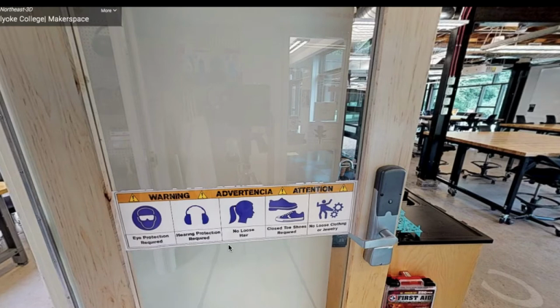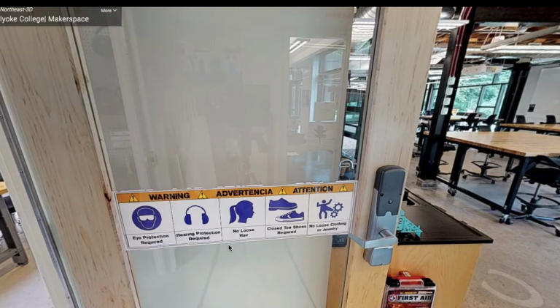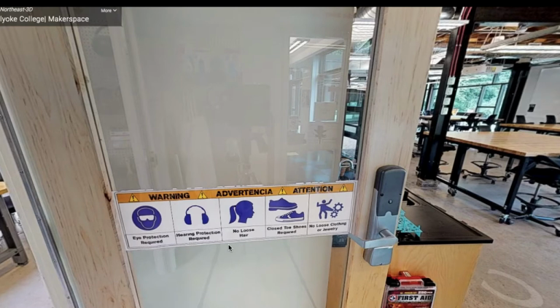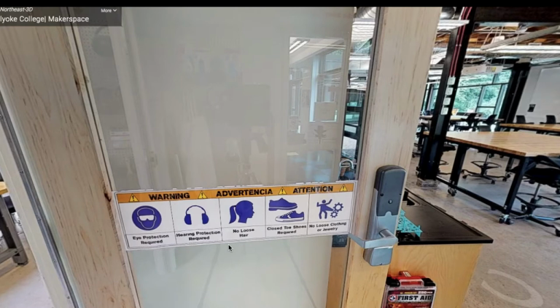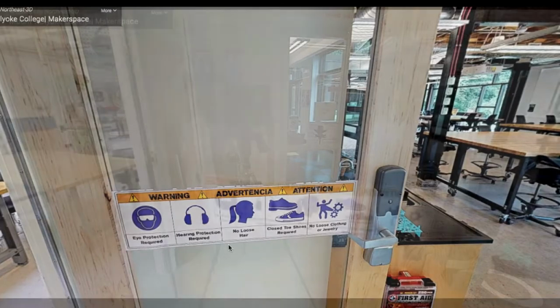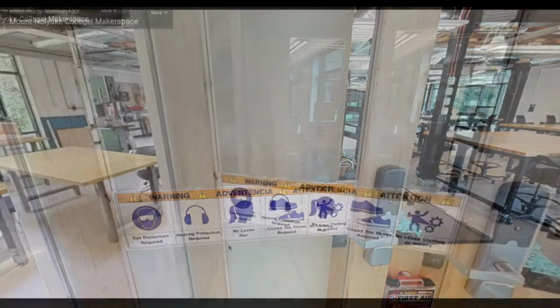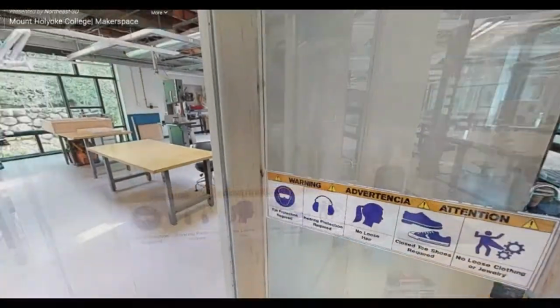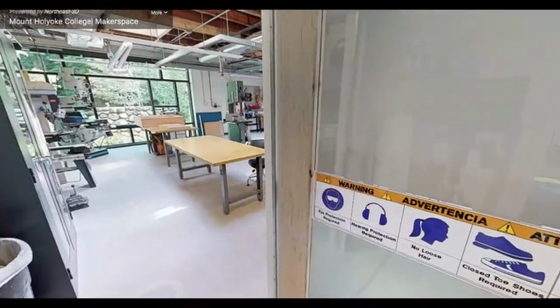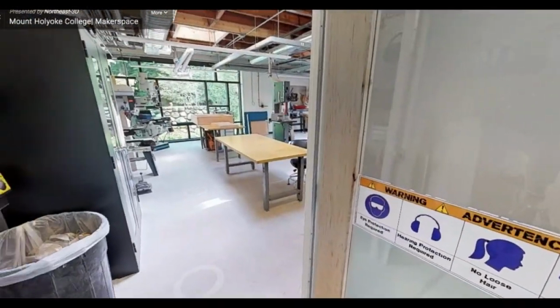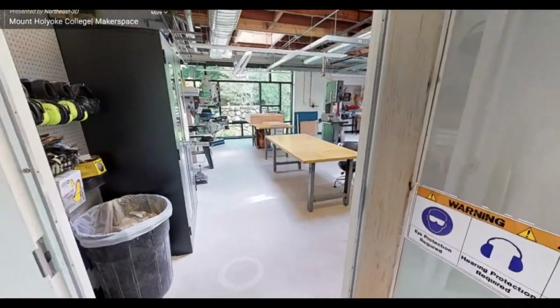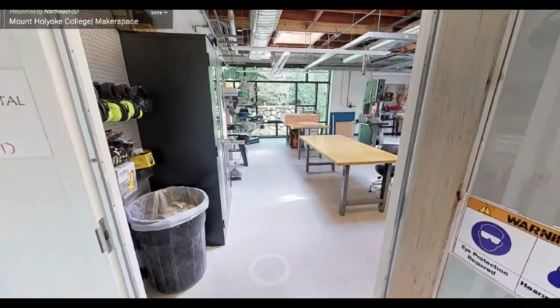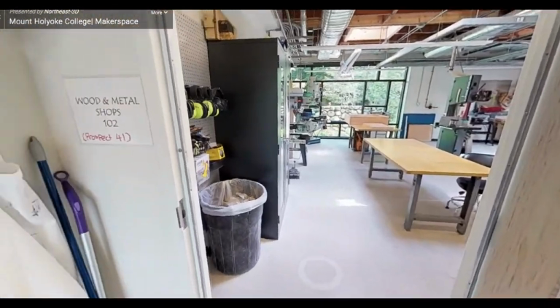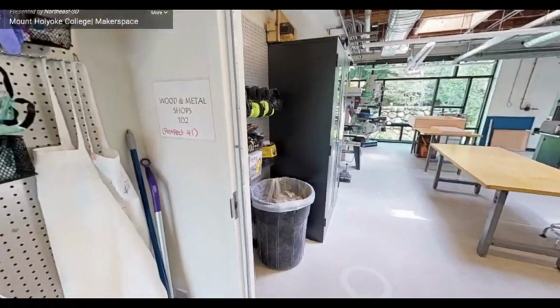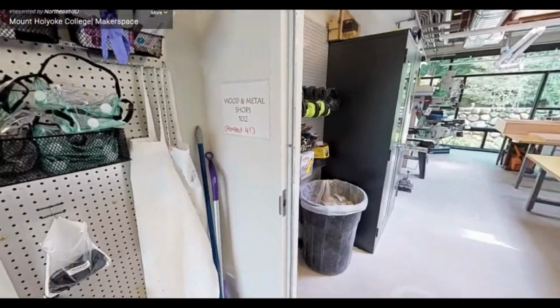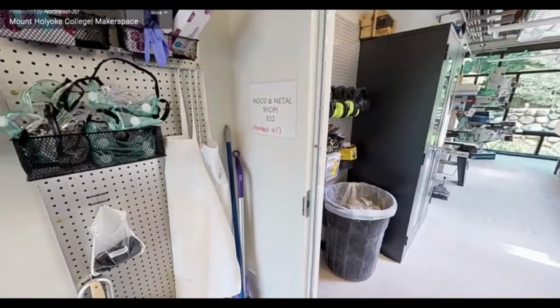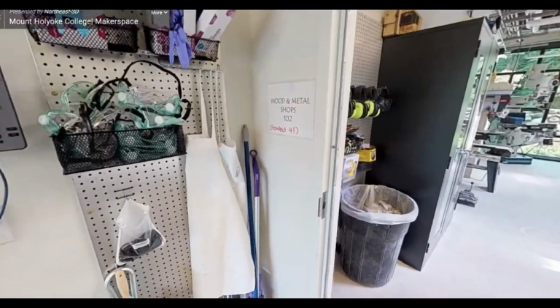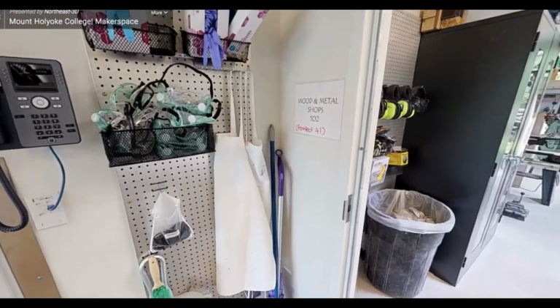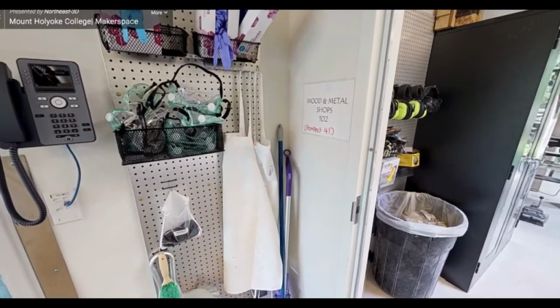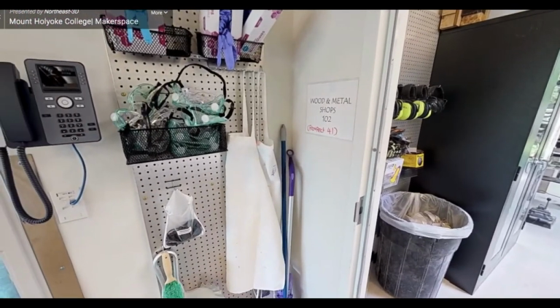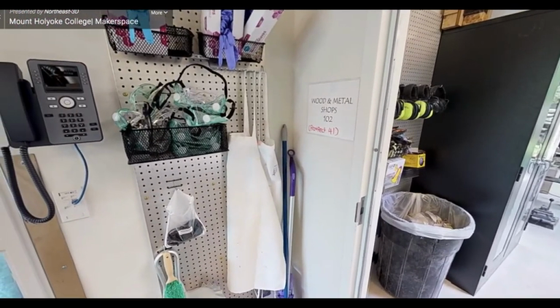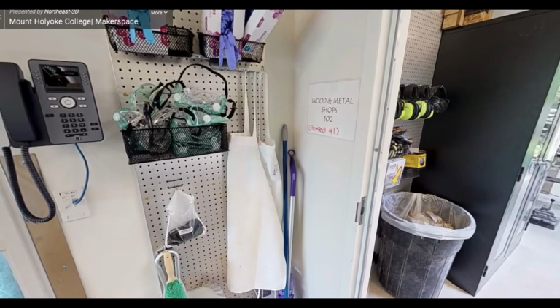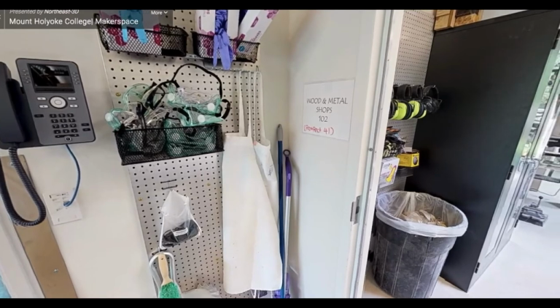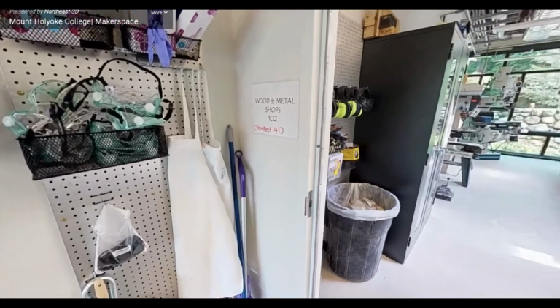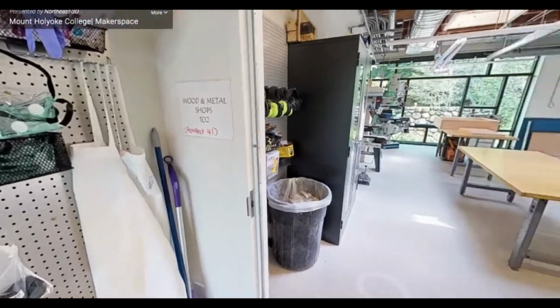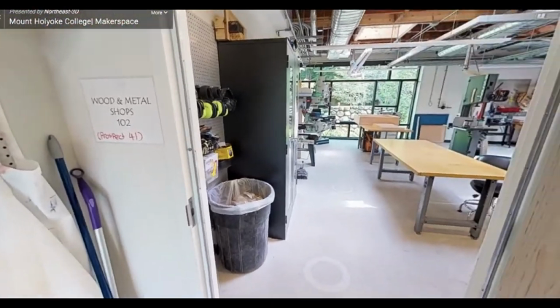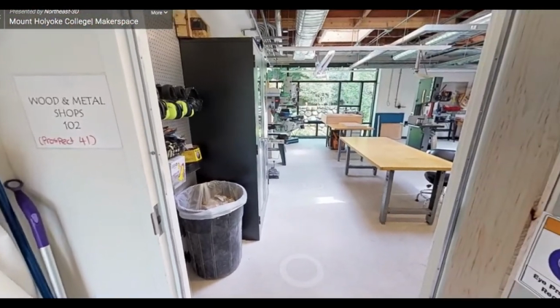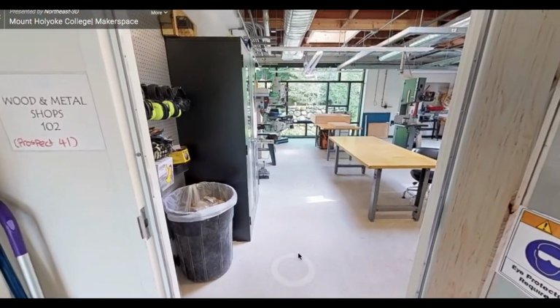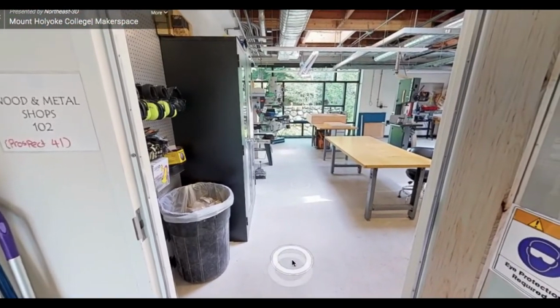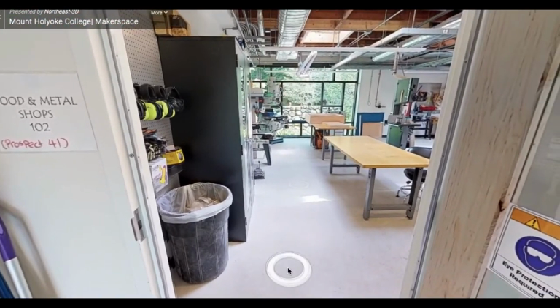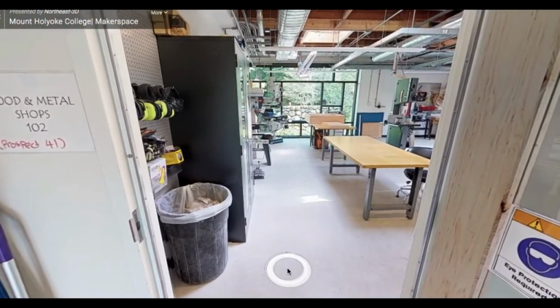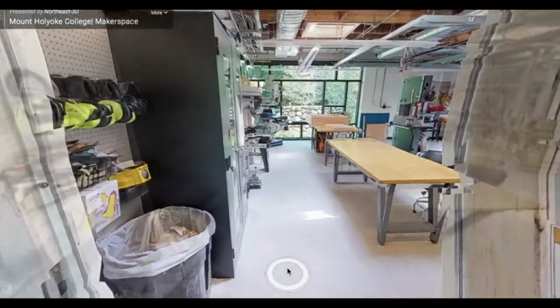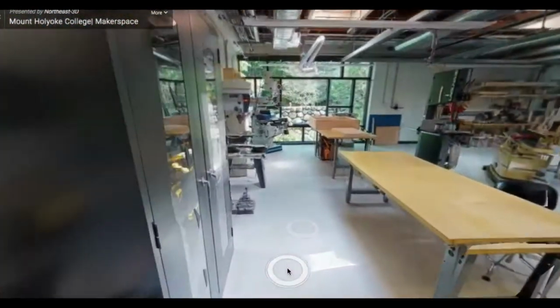Safety glasses and hair ties can be found on the left before you enter the space. Upon entering the space, on the left is hearing protection along with face masks.